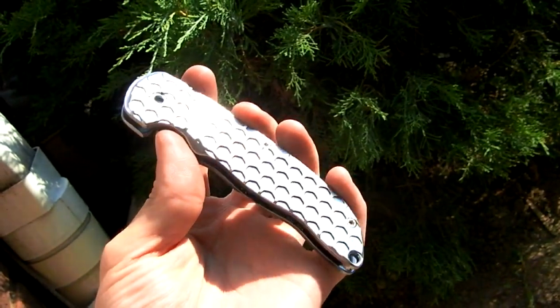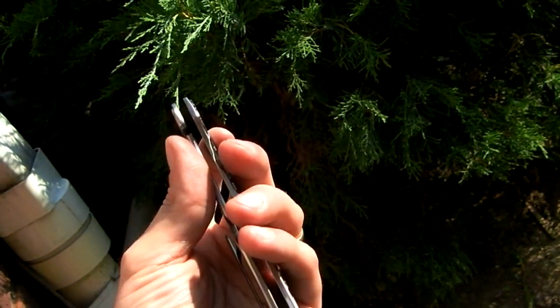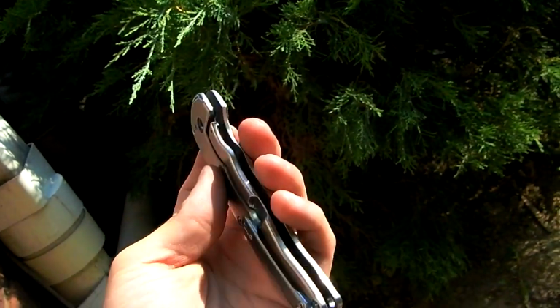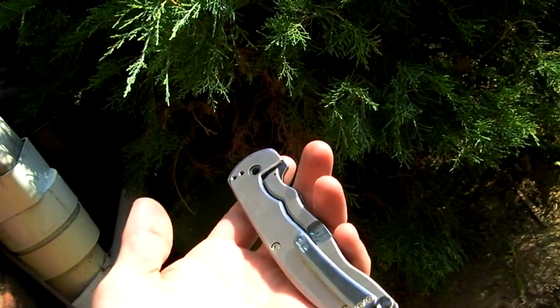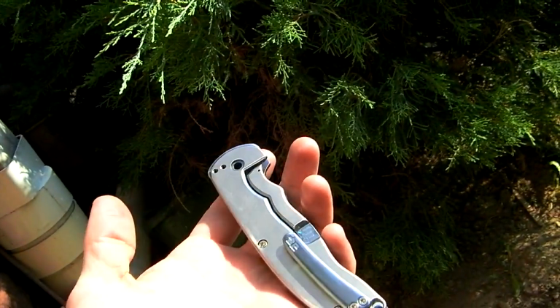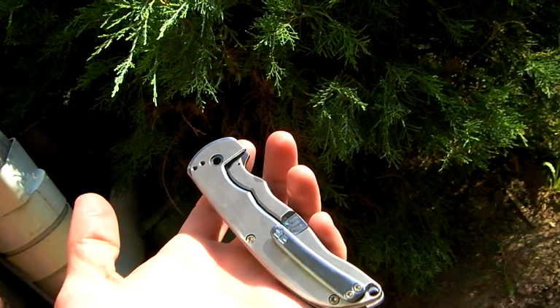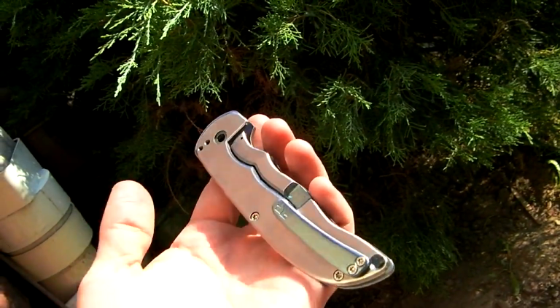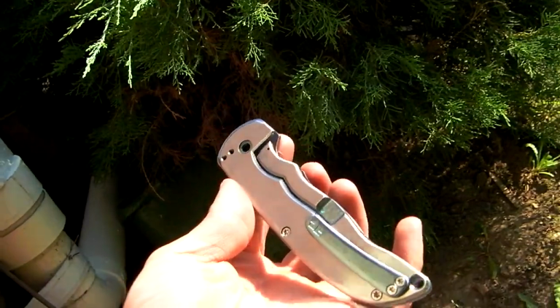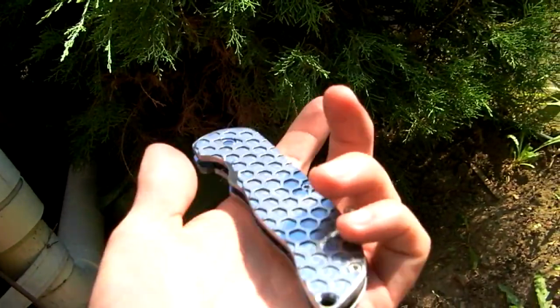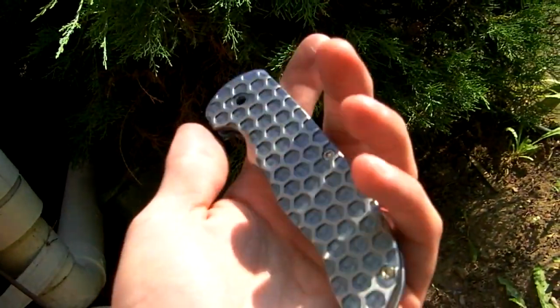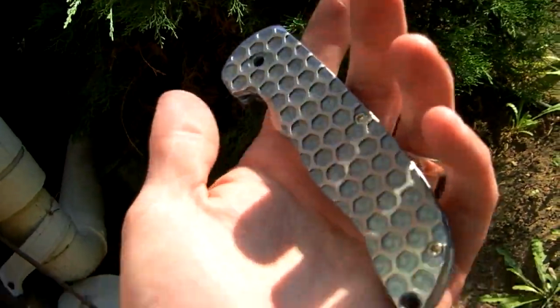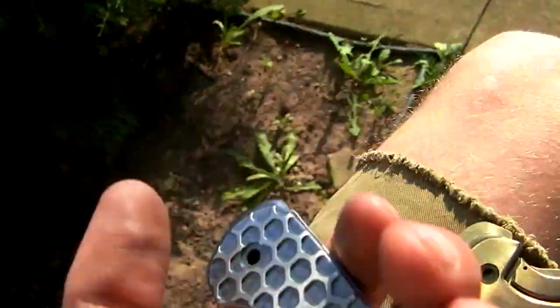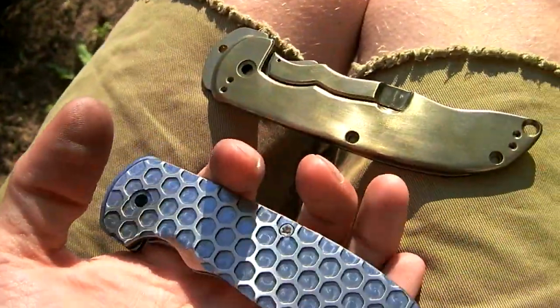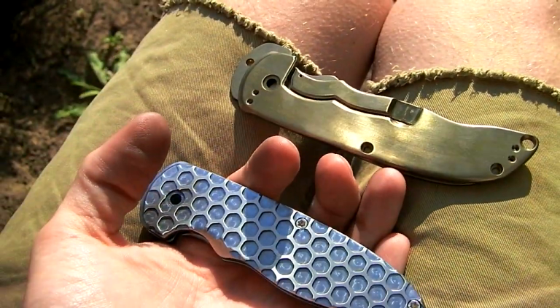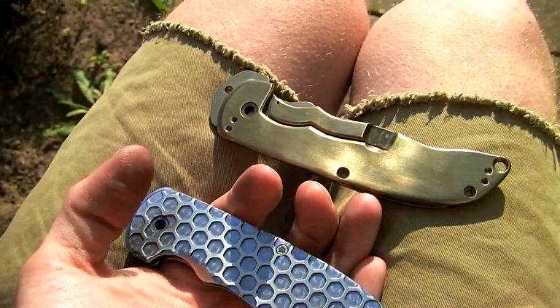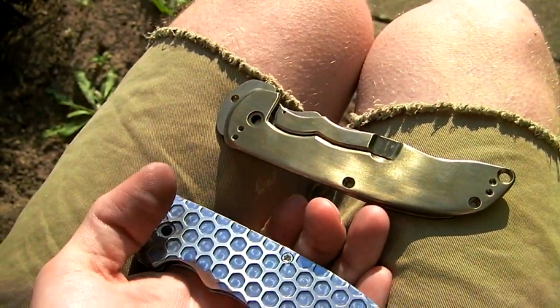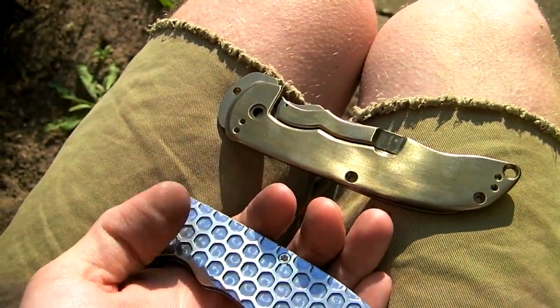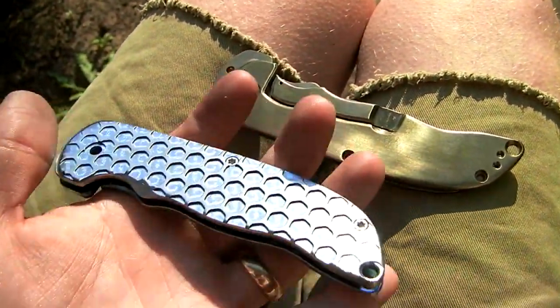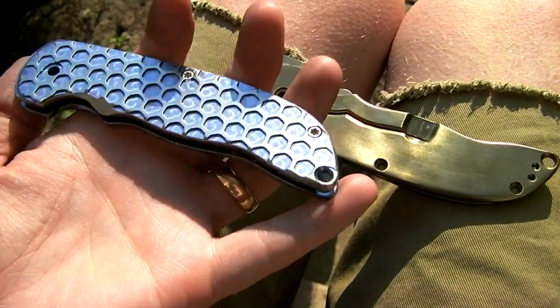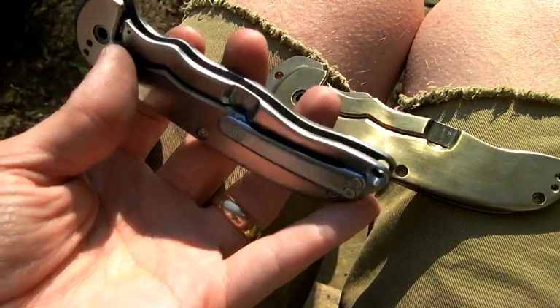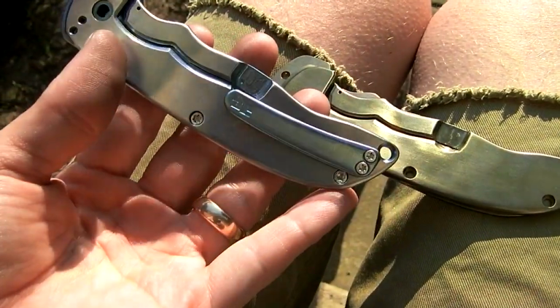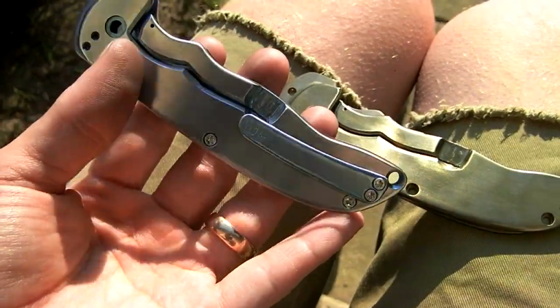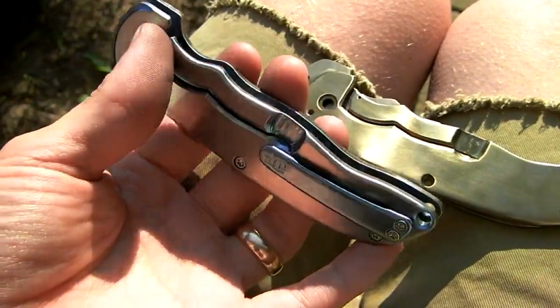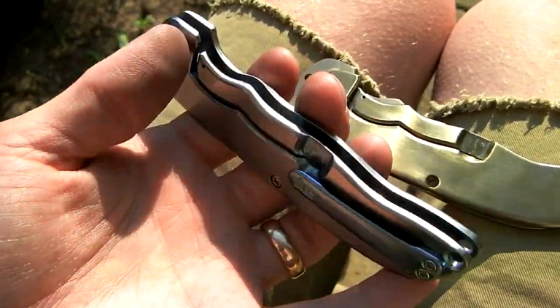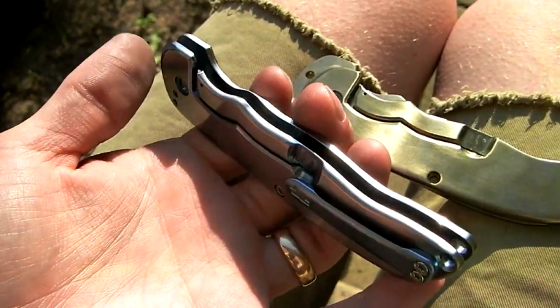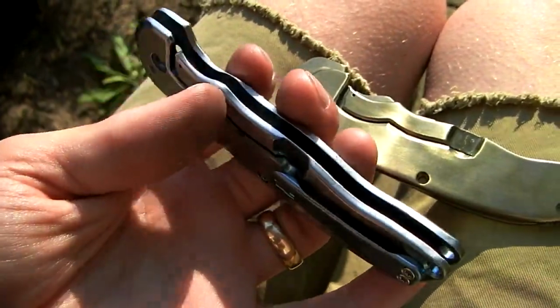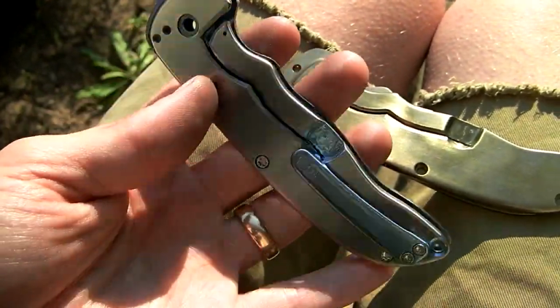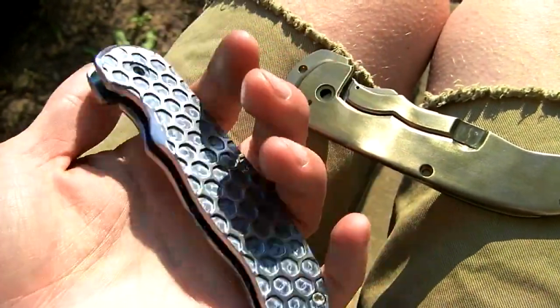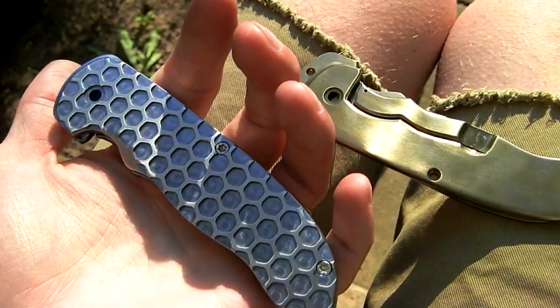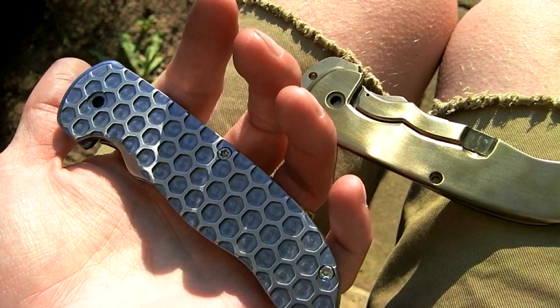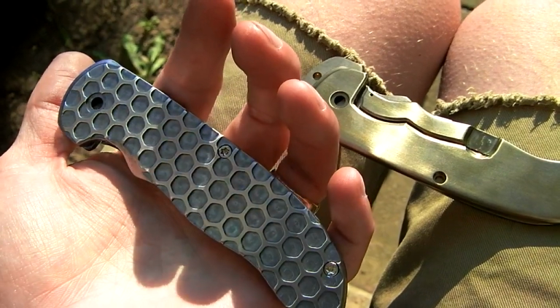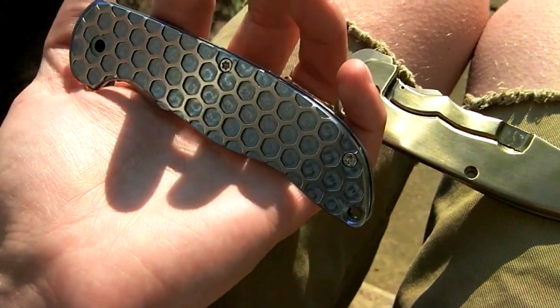Love how these are coming together — it's nice starting to see lots of them side by side. So the handles are pretty much done, the clips are done. I've got to do more anodizing on some of them, but it's just the blades that need work still.